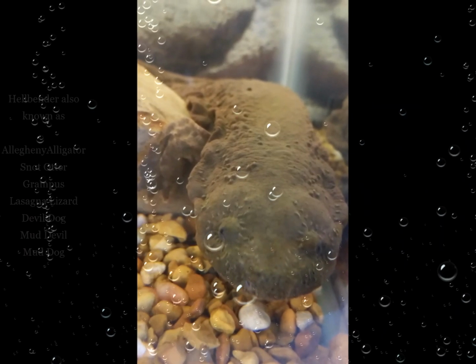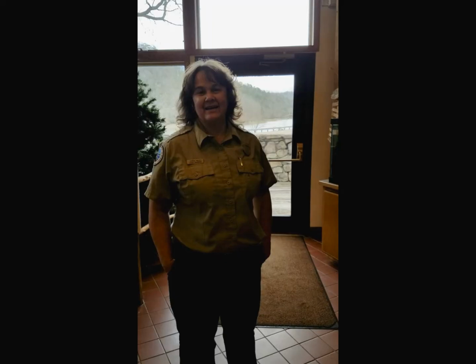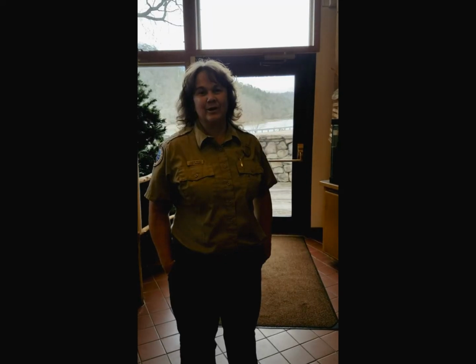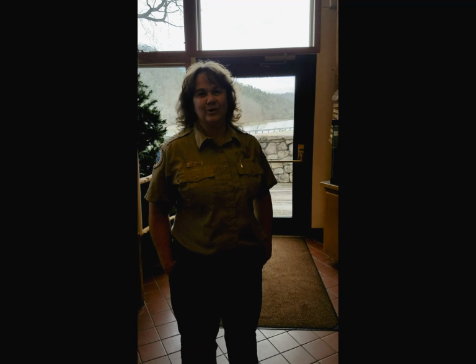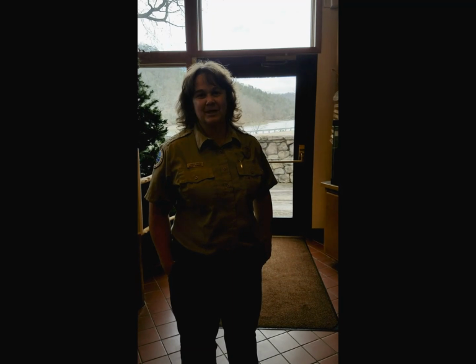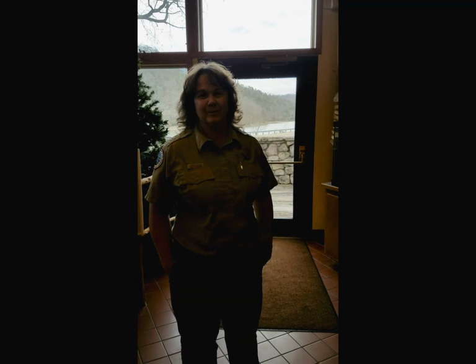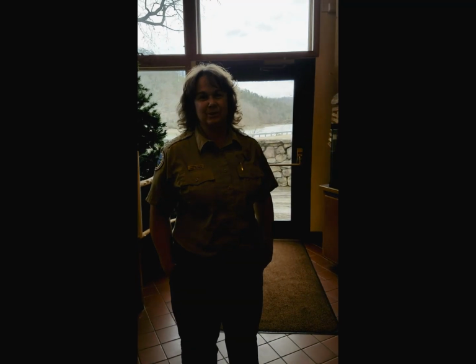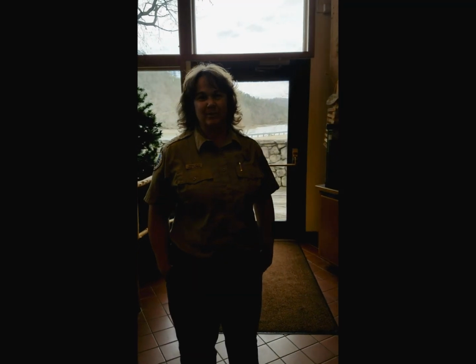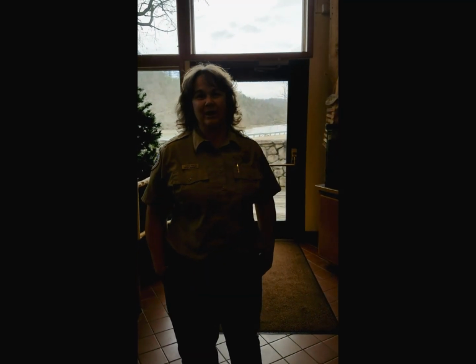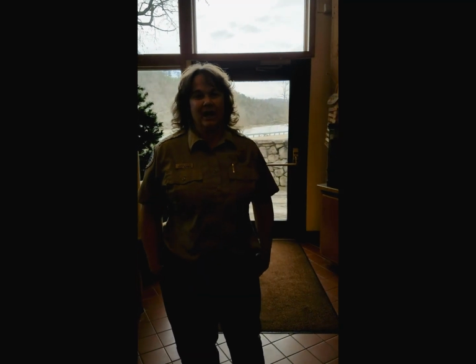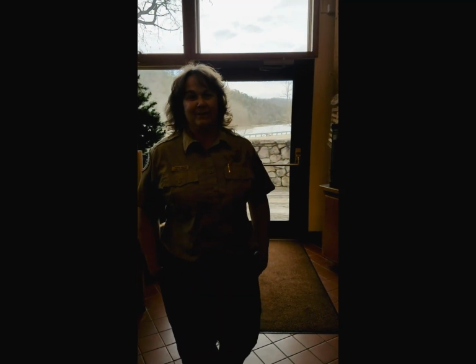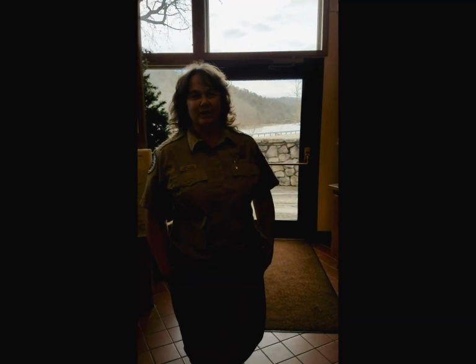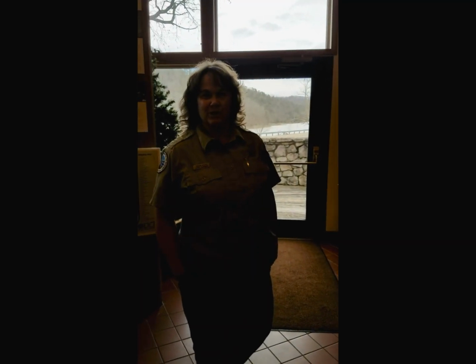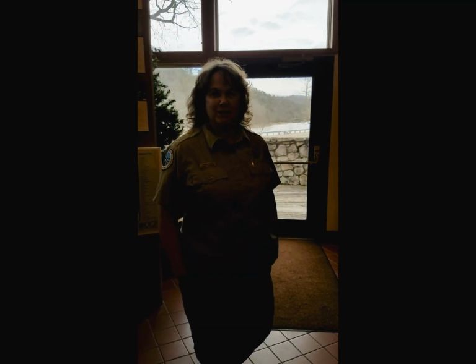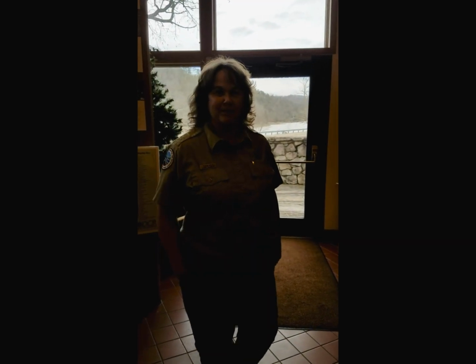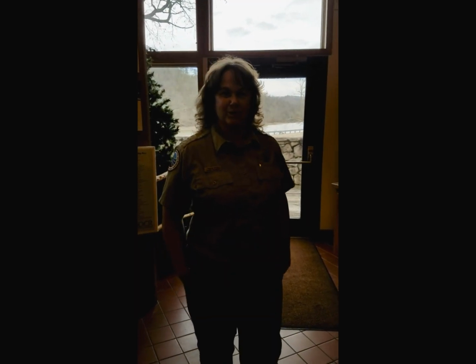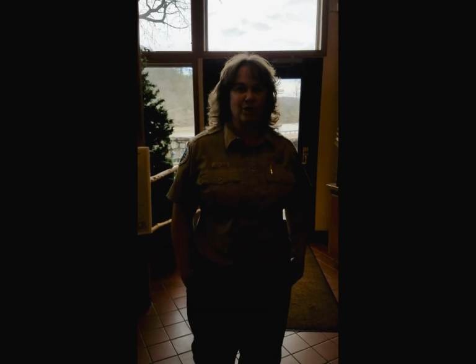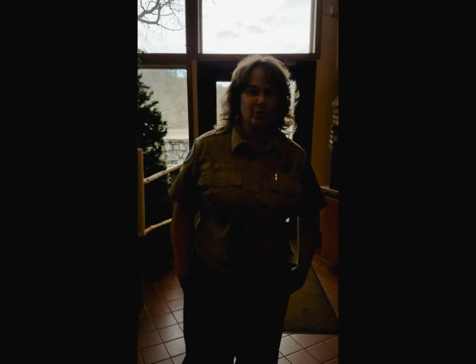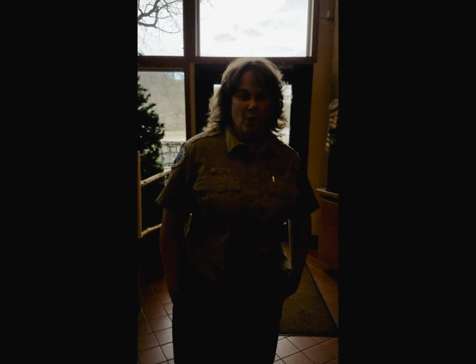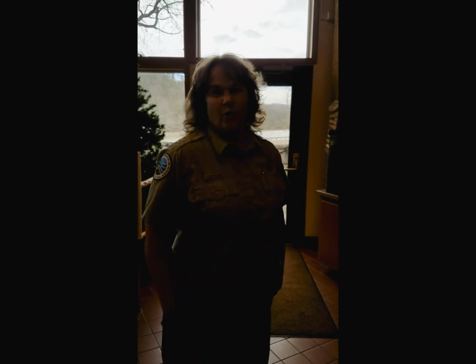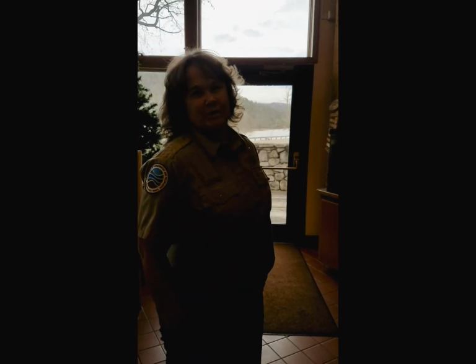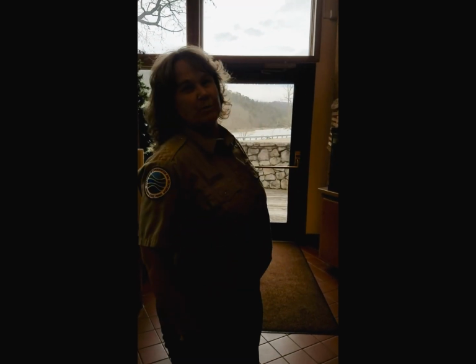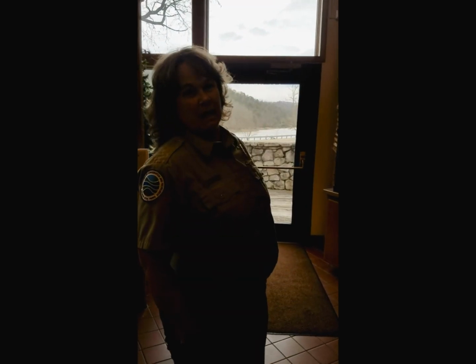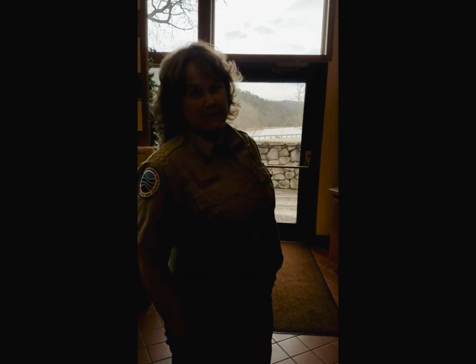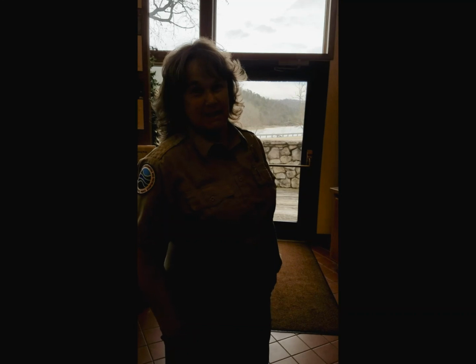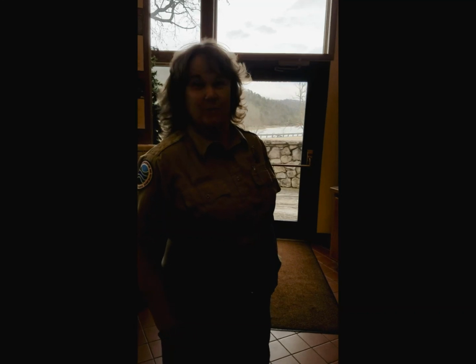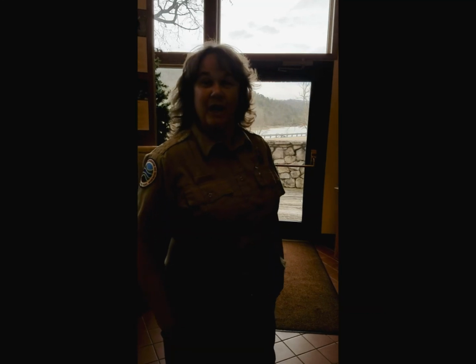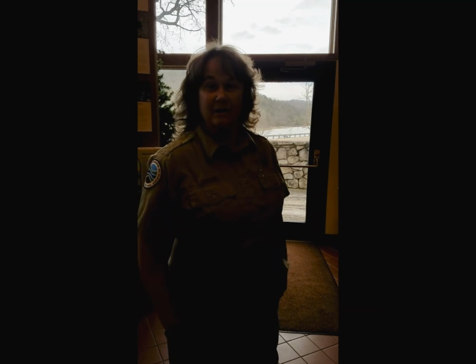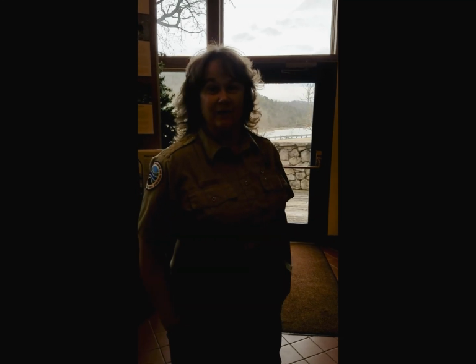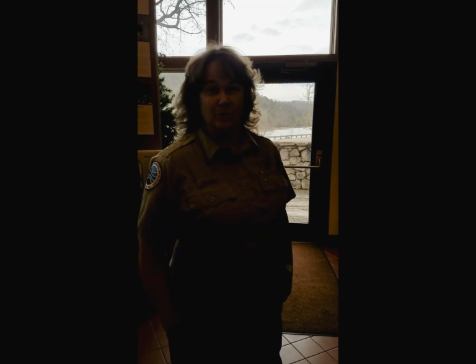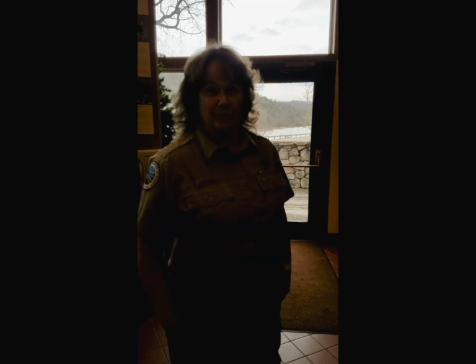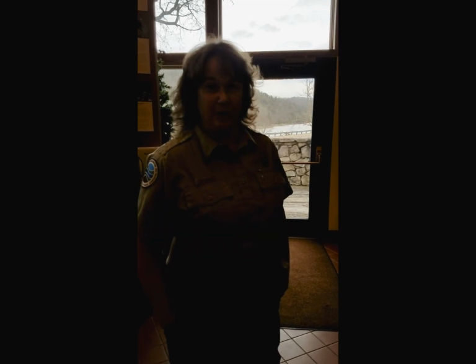Hey everyone, welcome to Hungry Mother State Park. I am Ranger Tanya and I'm going to show you what we do behind the scenes when we're not giving interpretive programs.